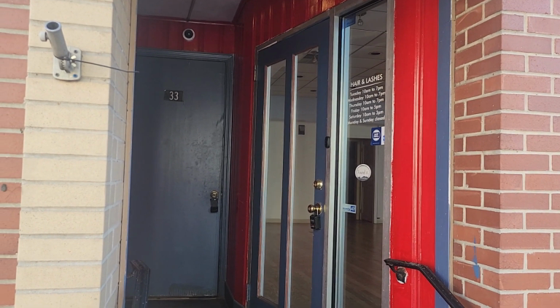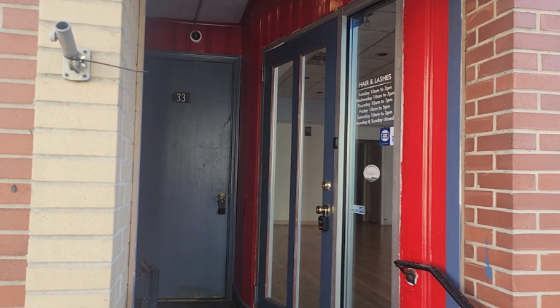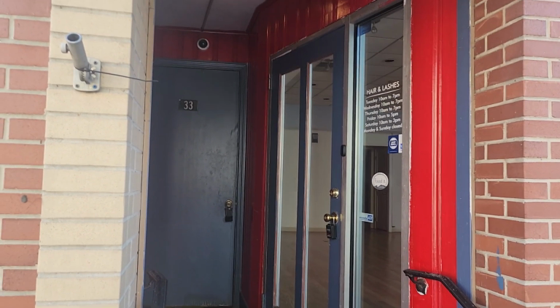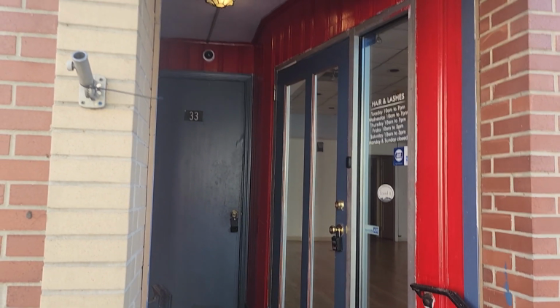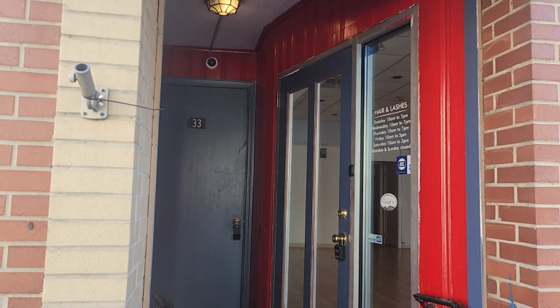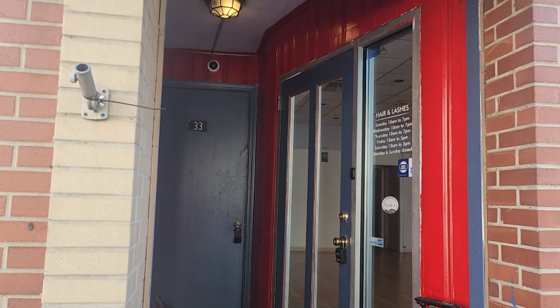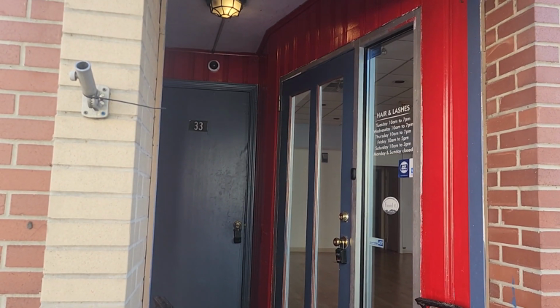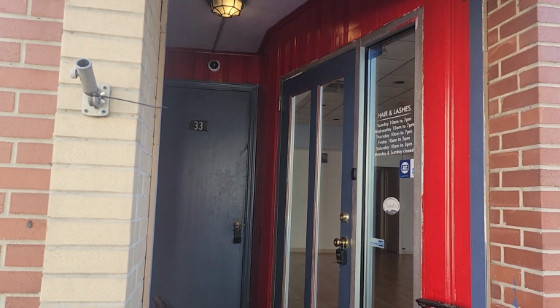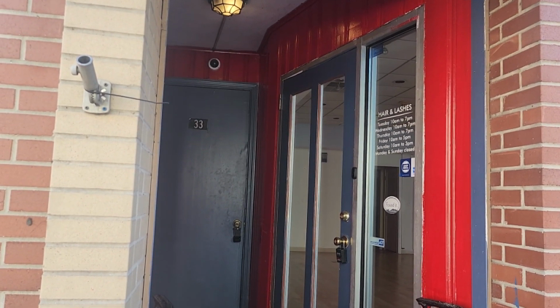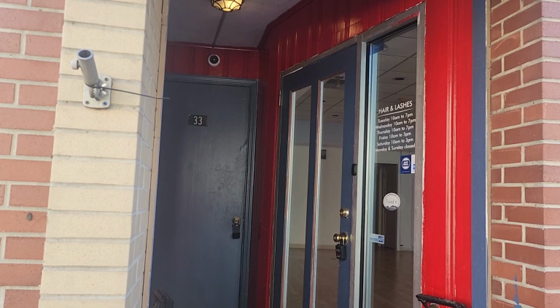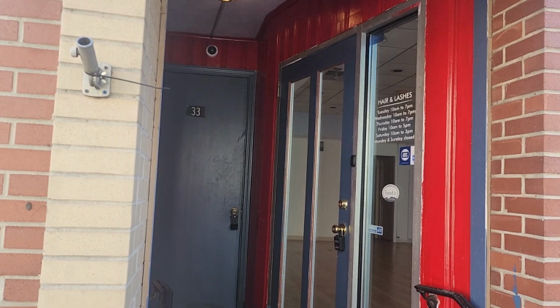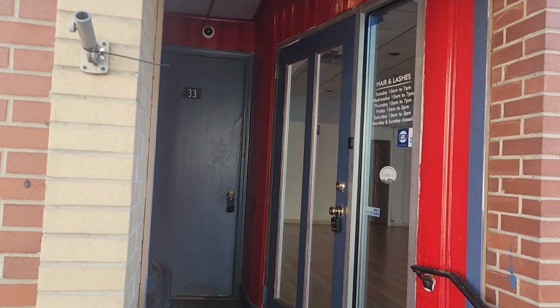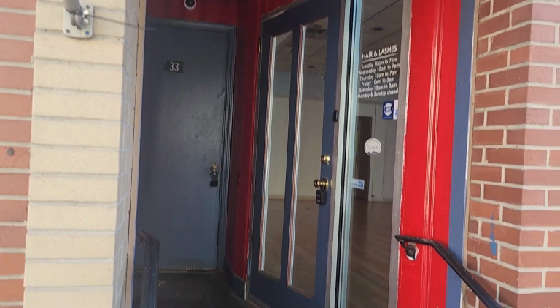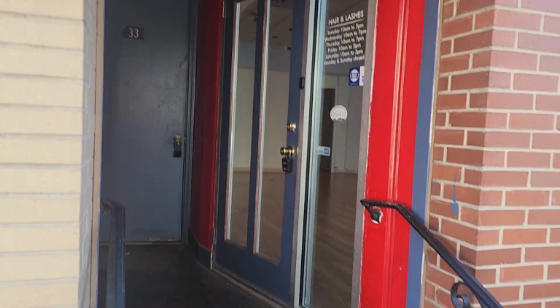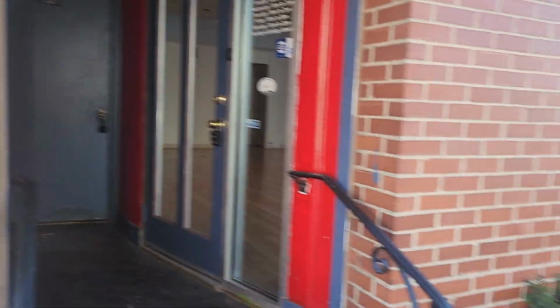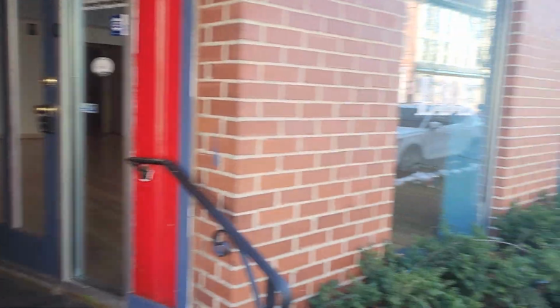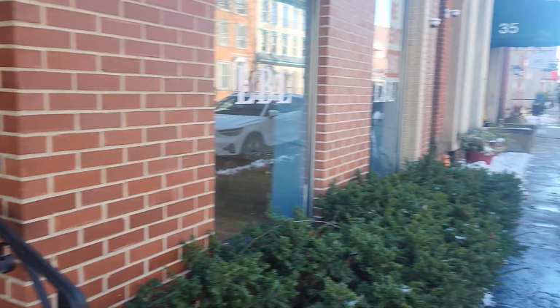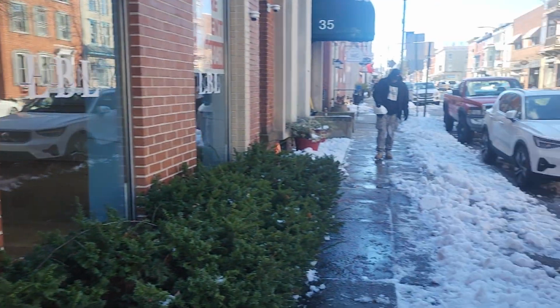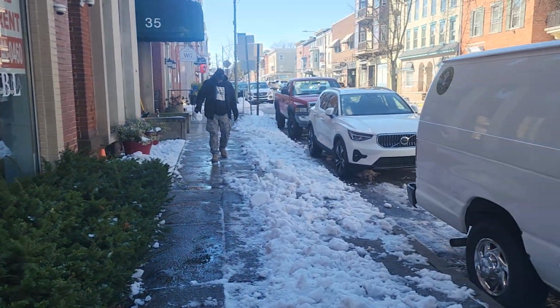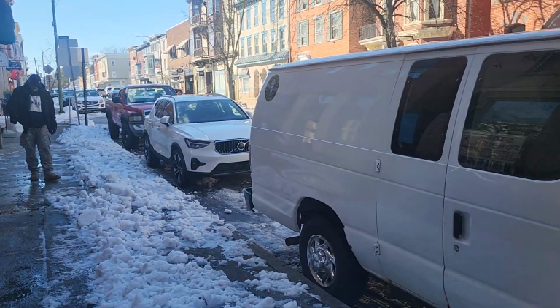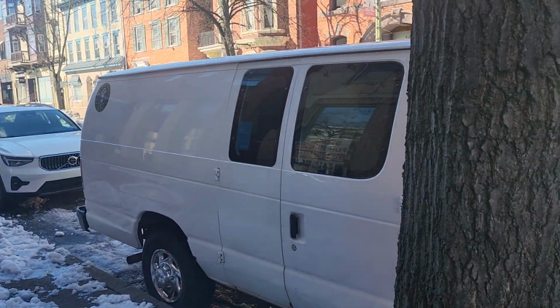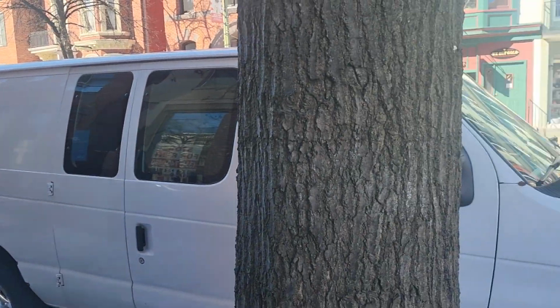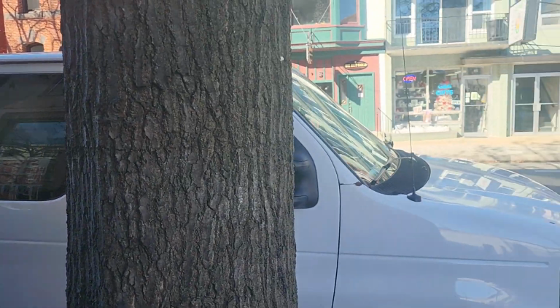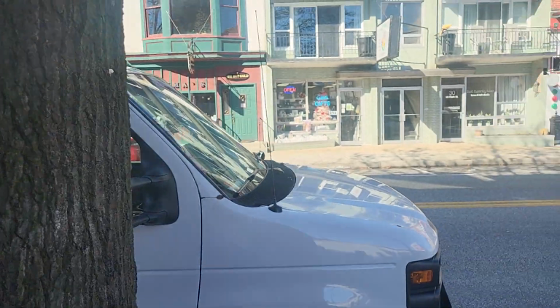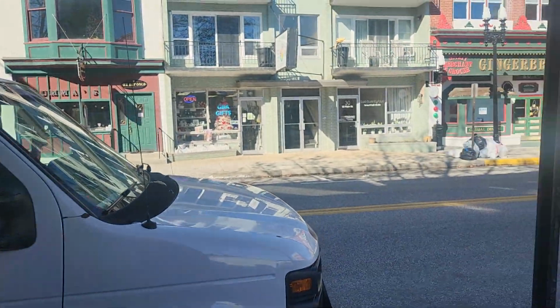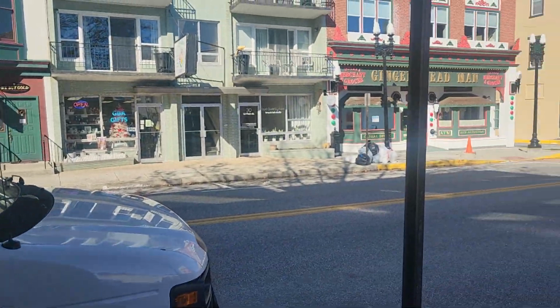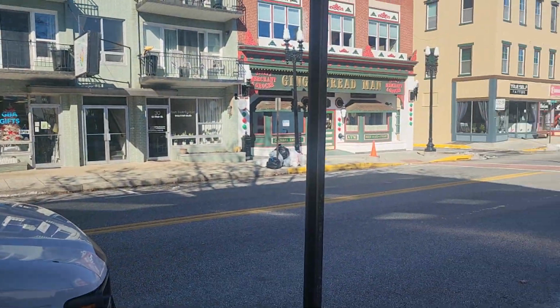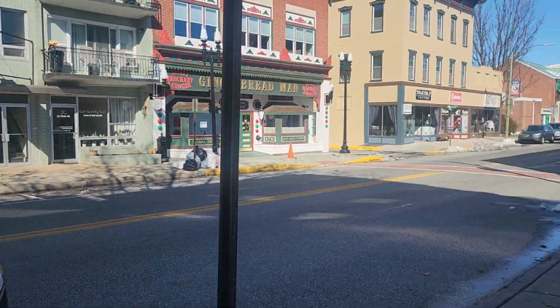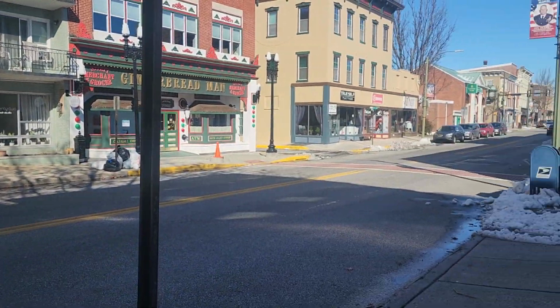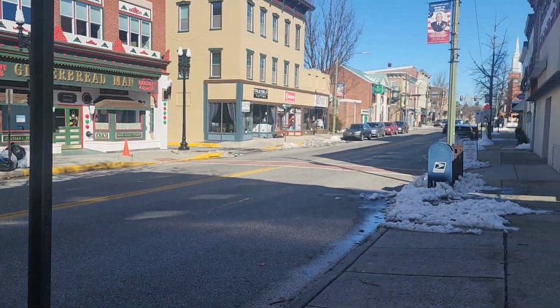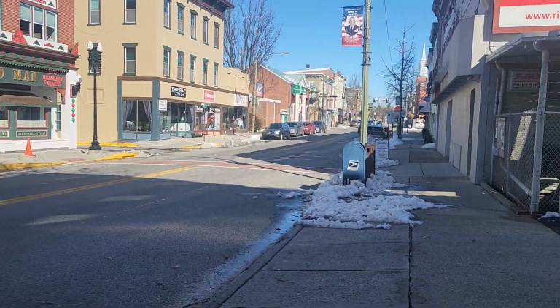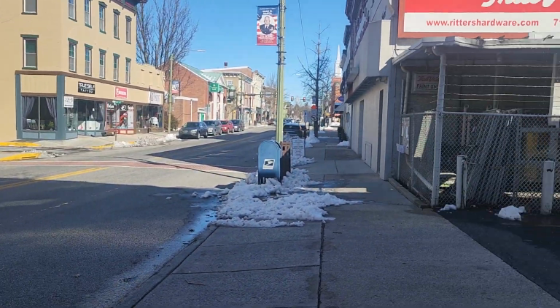Here with Harrisburg Property Management Group, and we are at 33 Main Street in Mechanicsburg. We're looking at a very large one-bedroom, one-bath apartment today.